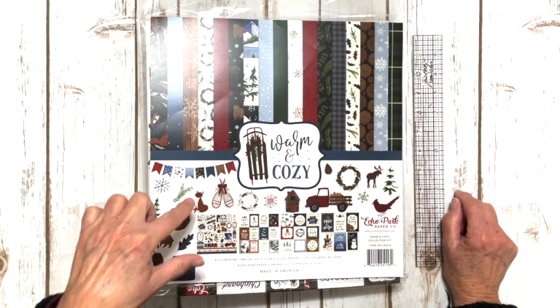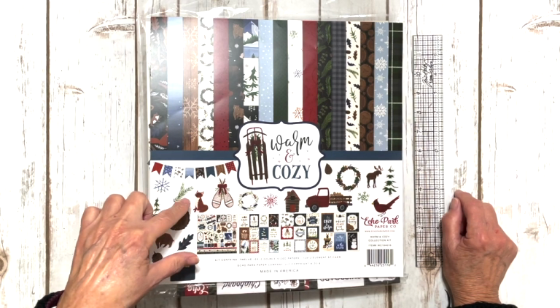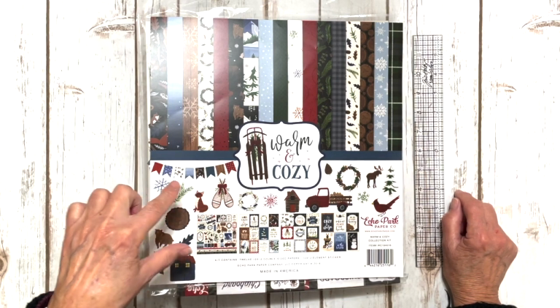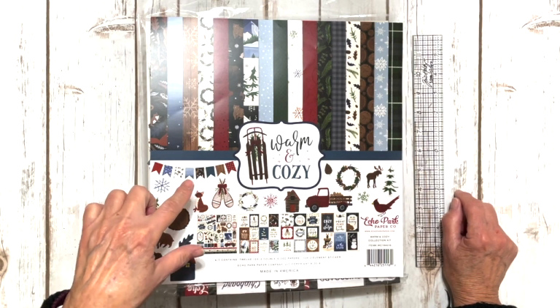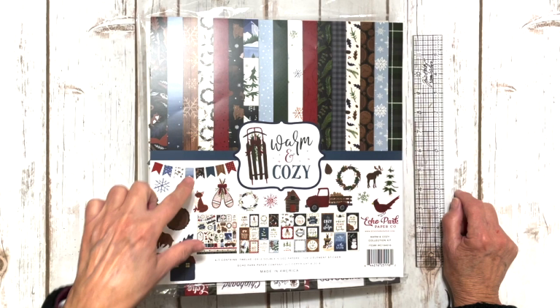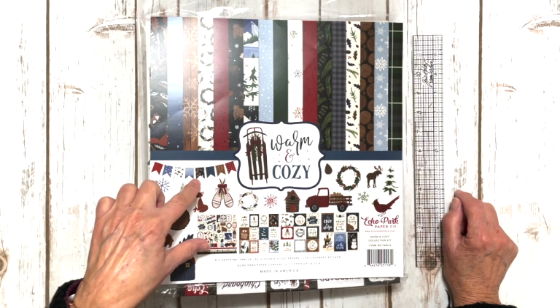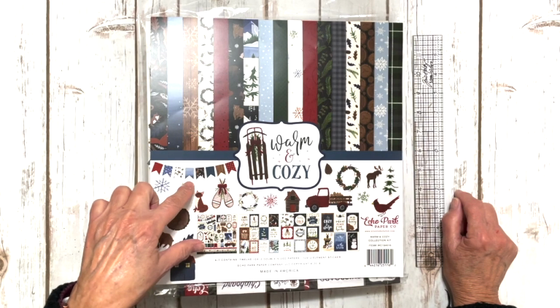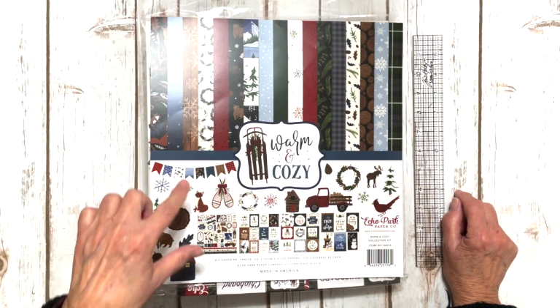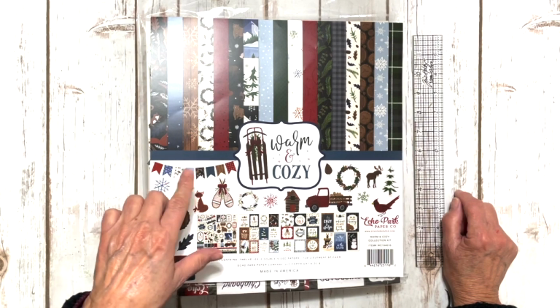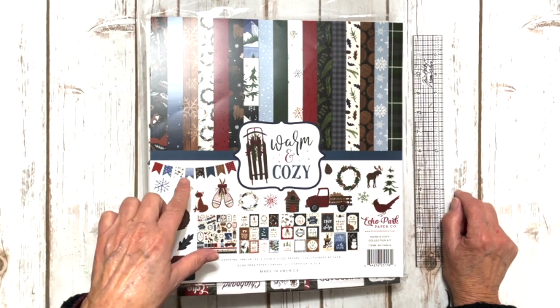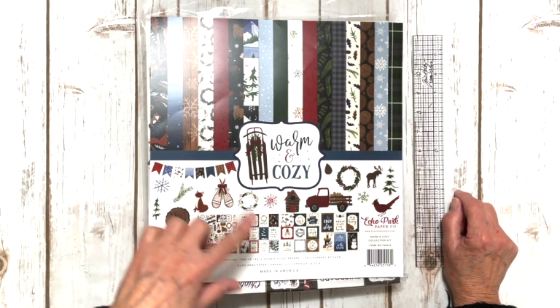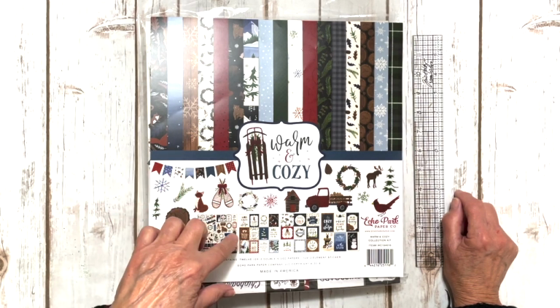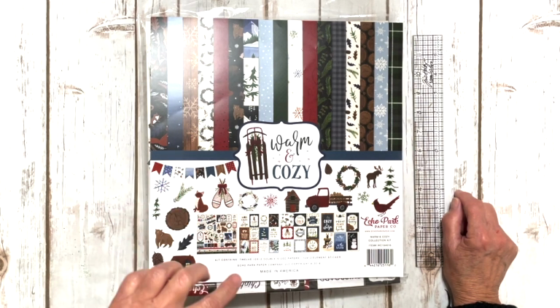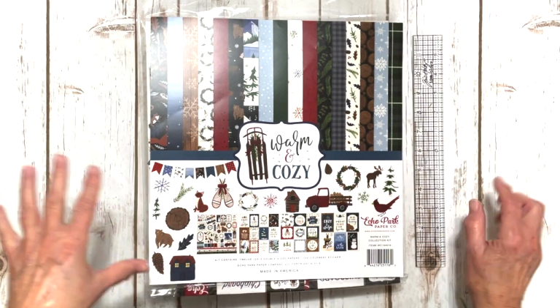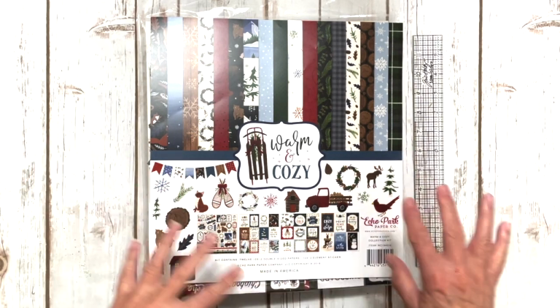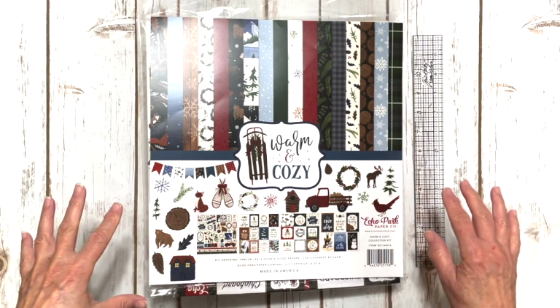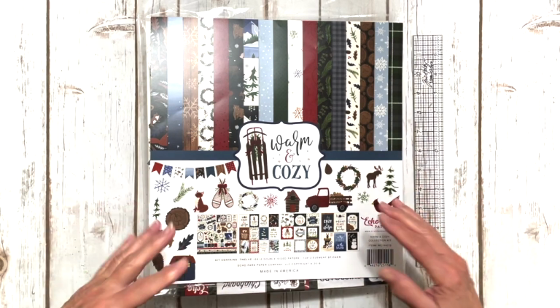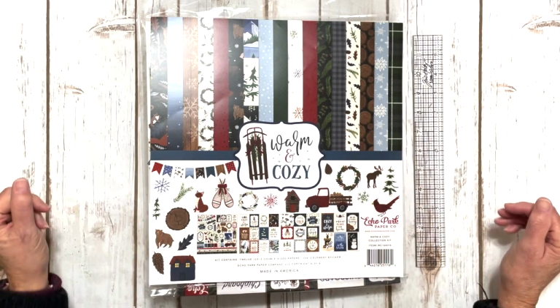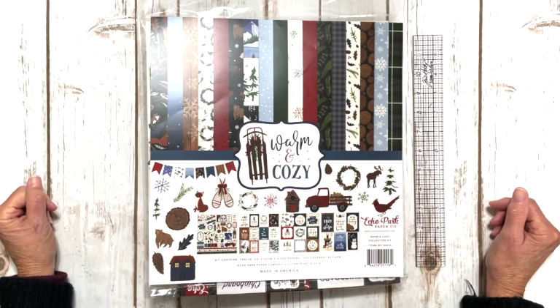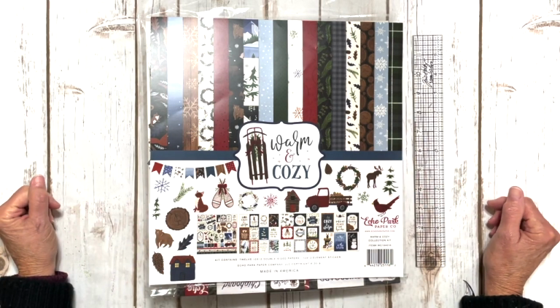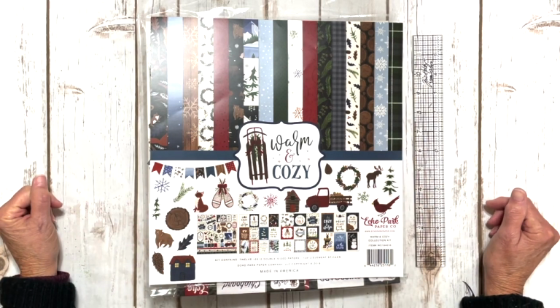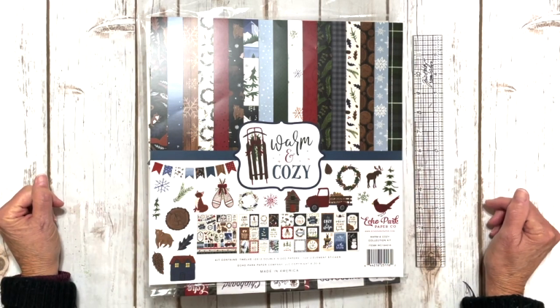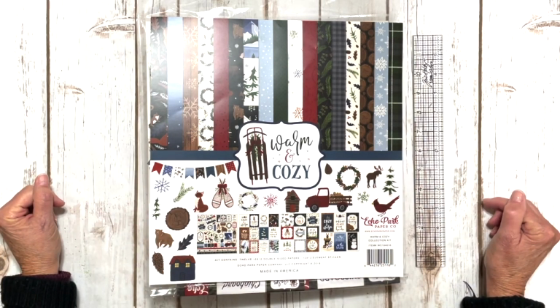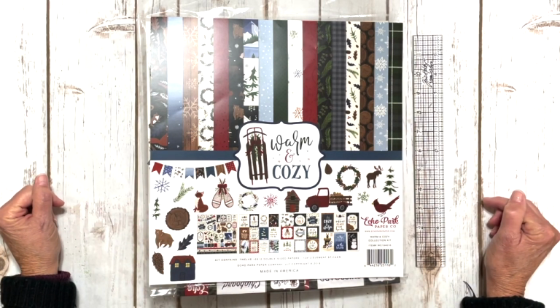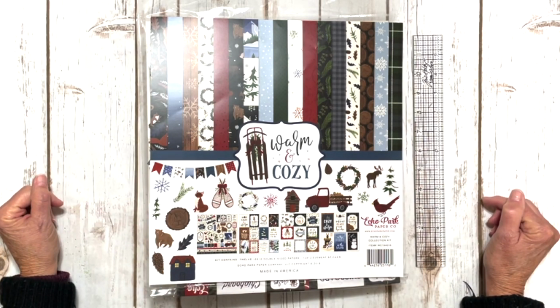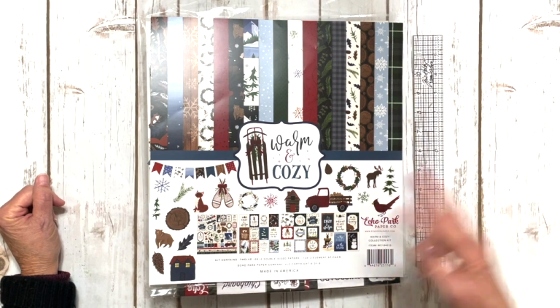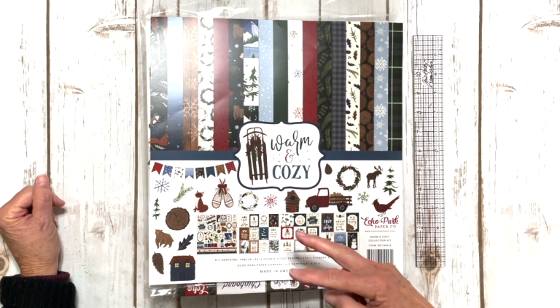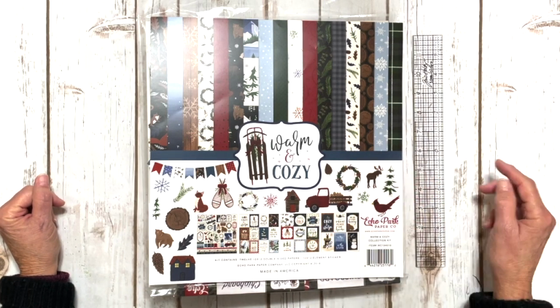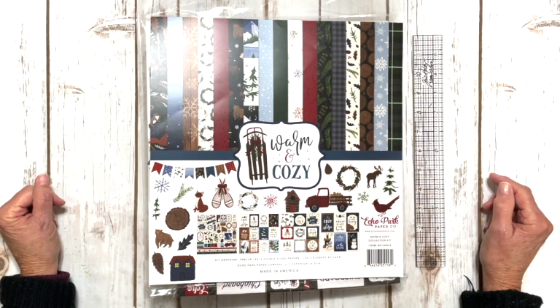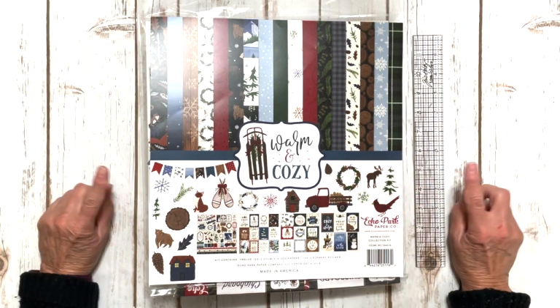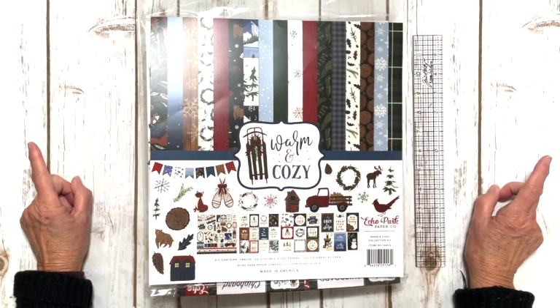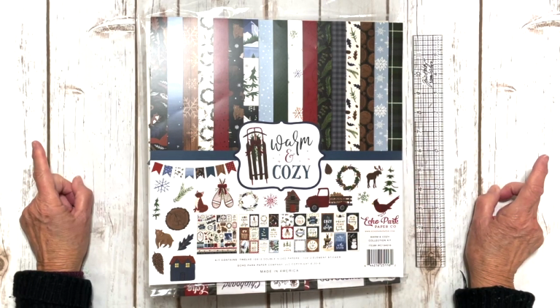Also, you can purchase a kit from Simple Pleasure Scrapbooking in Colorado Springs. You don't have to live in that area because it will be a virtual class. All you have to do is purchase your kit at one of those two locations and they will ship the kits out to you.